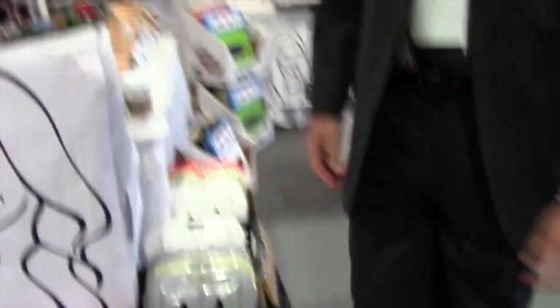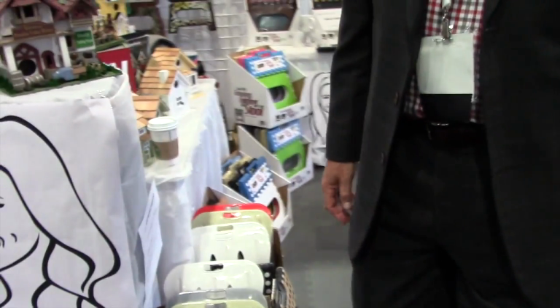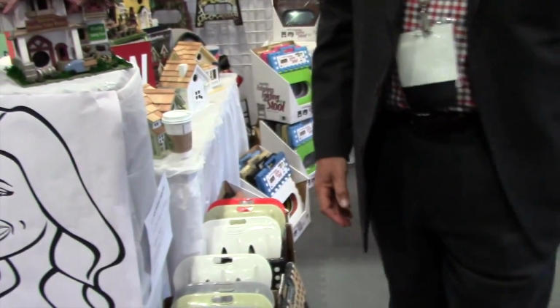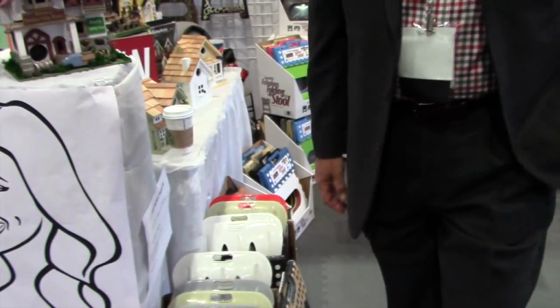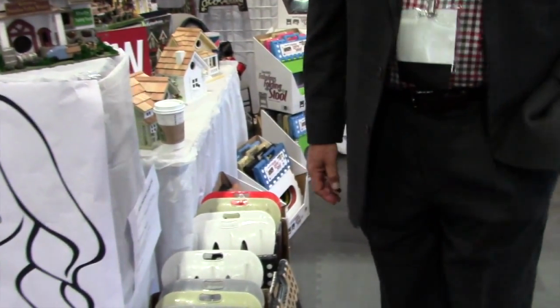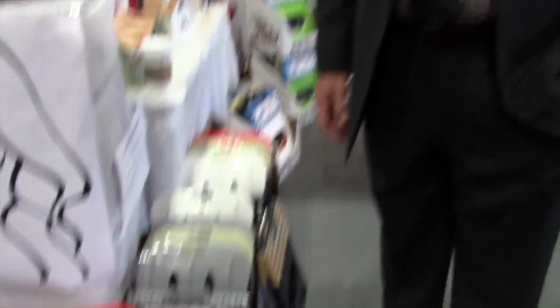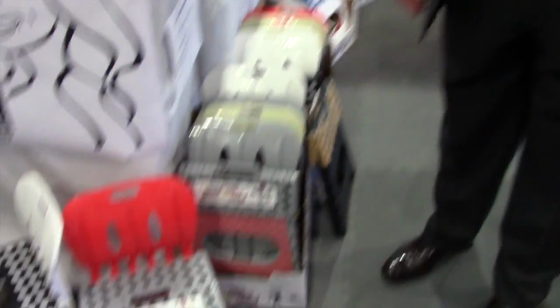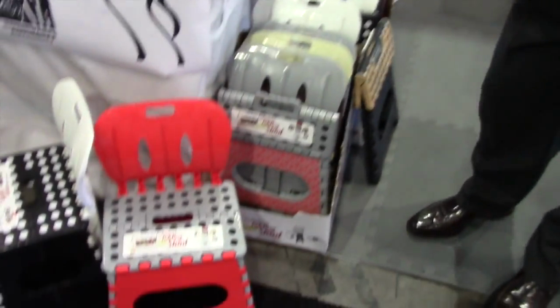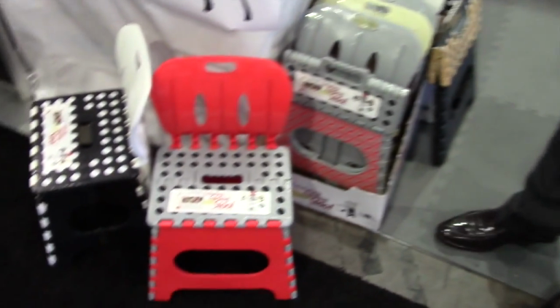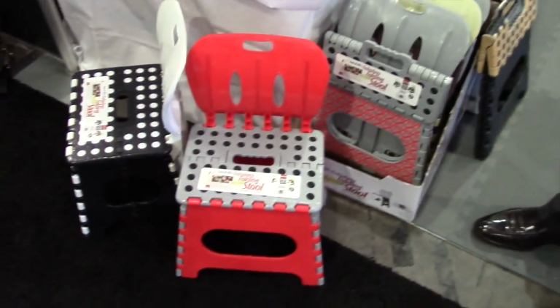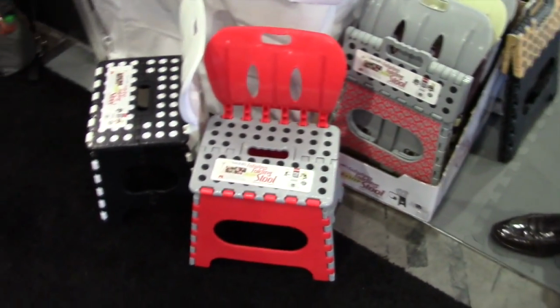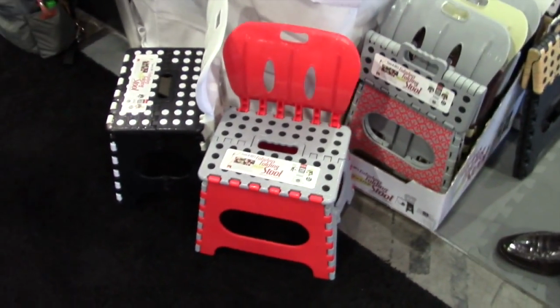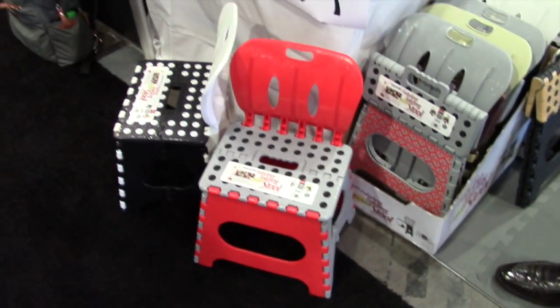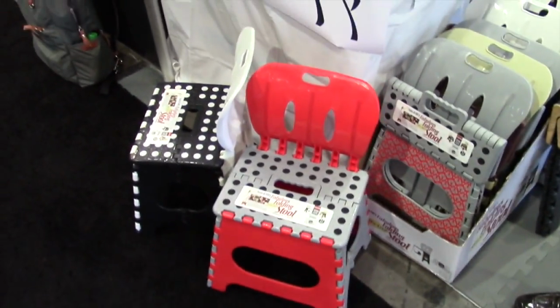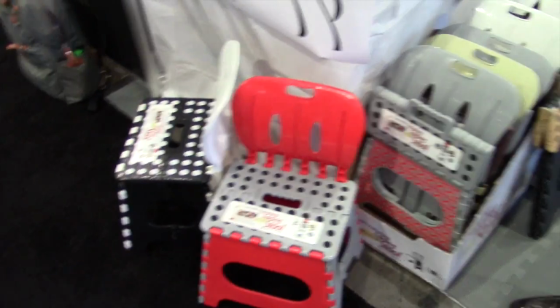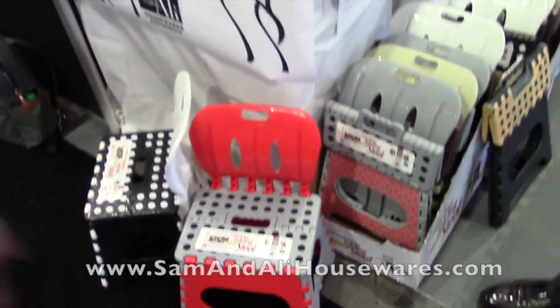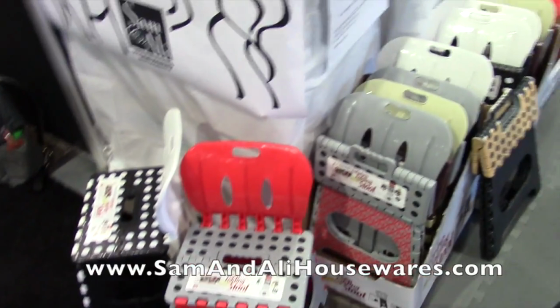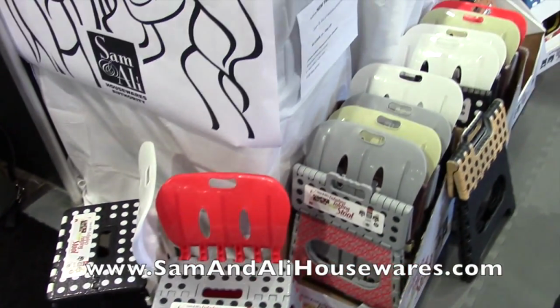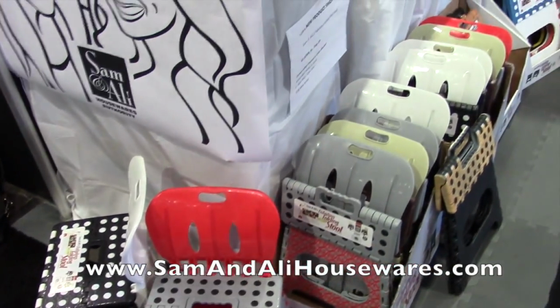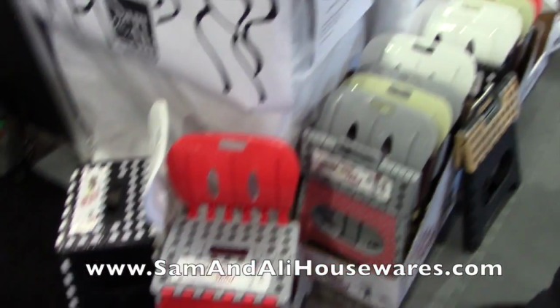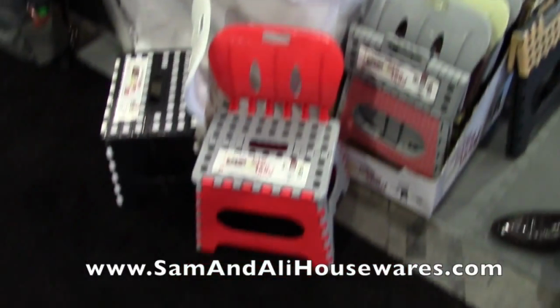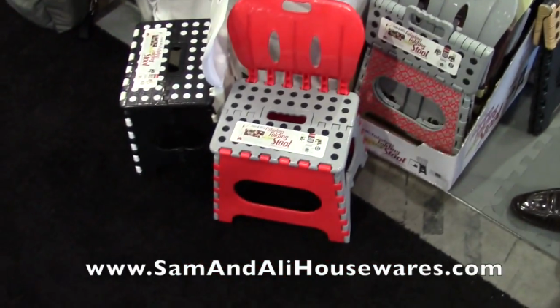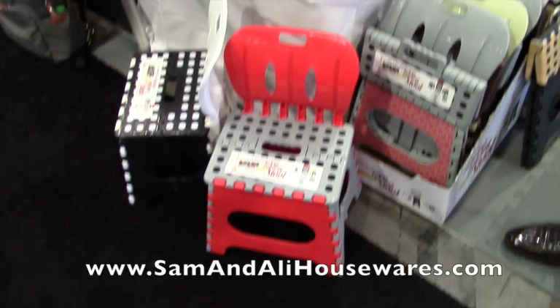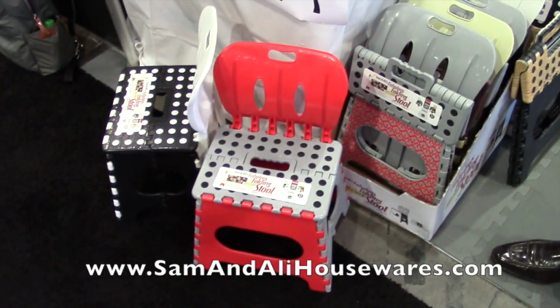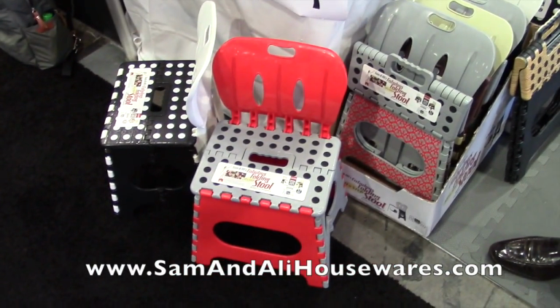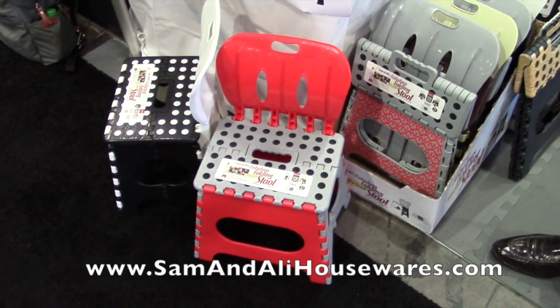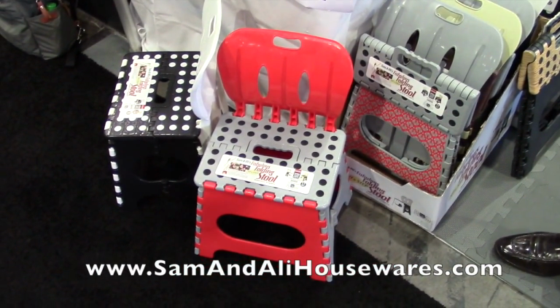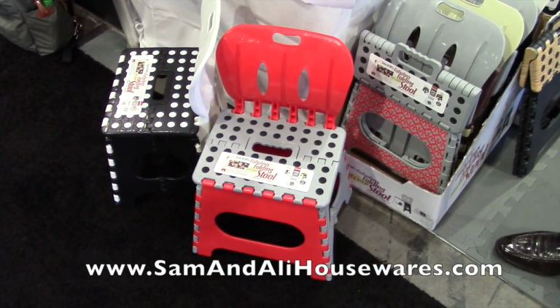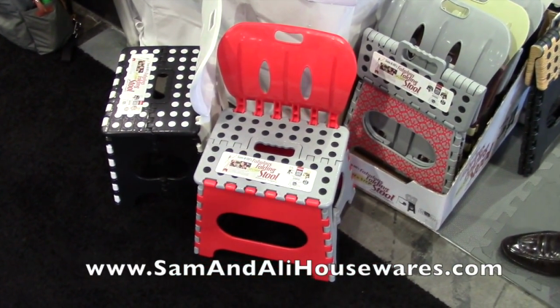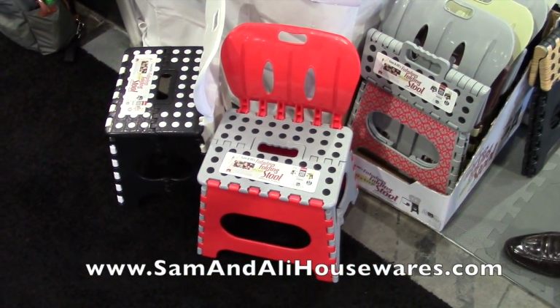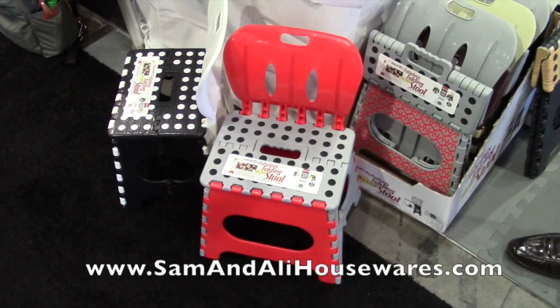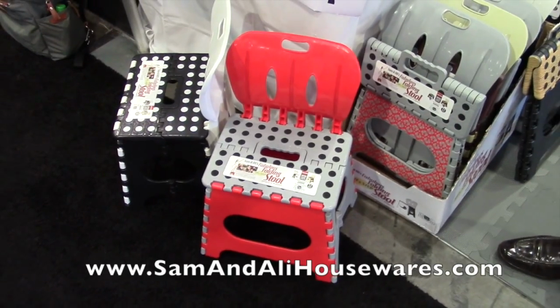And Ernie, for someone to go and find out more about the products, where can they go? They can go on our website, which is www.samandallyhousewares.com.